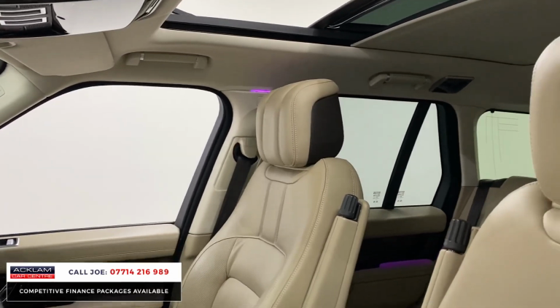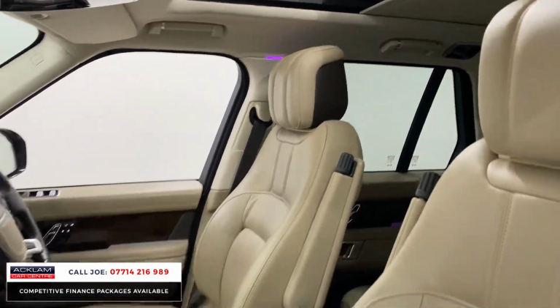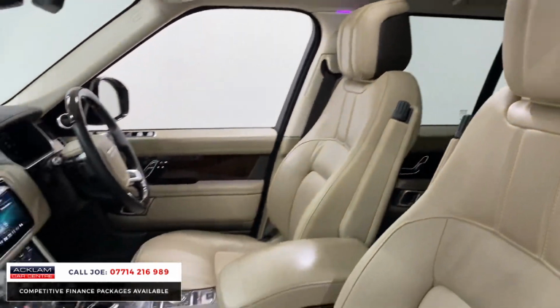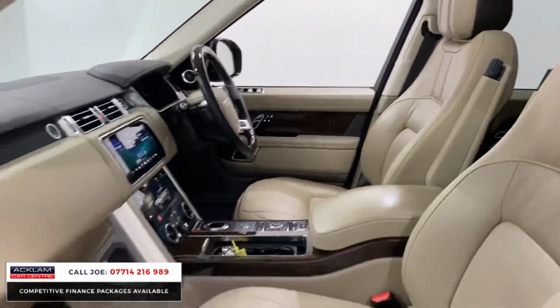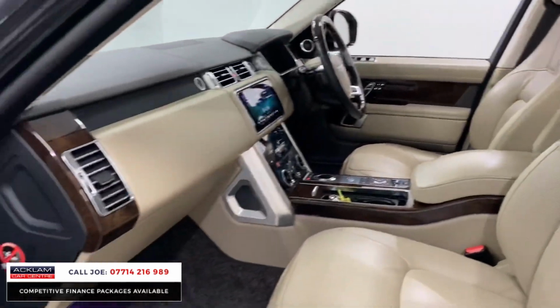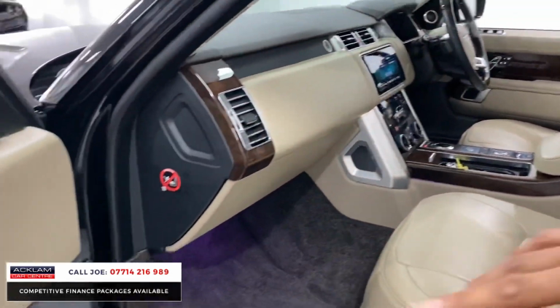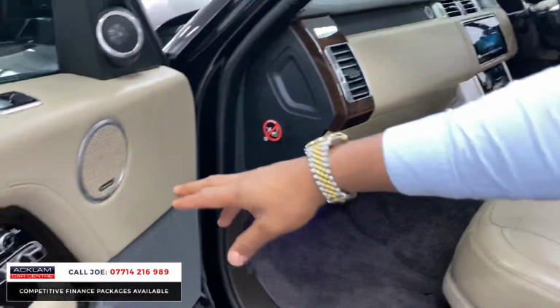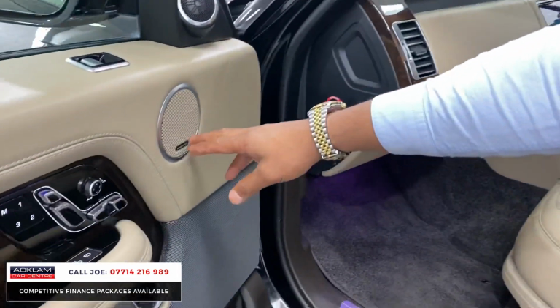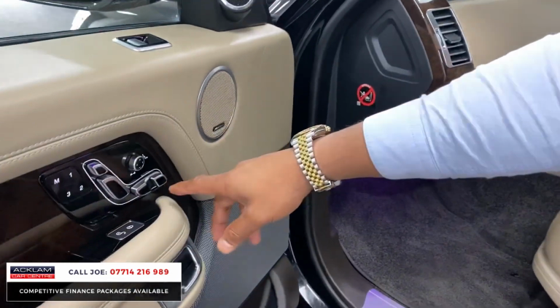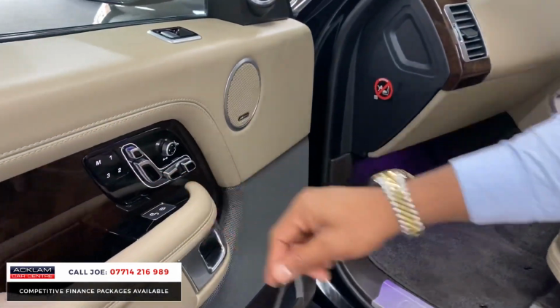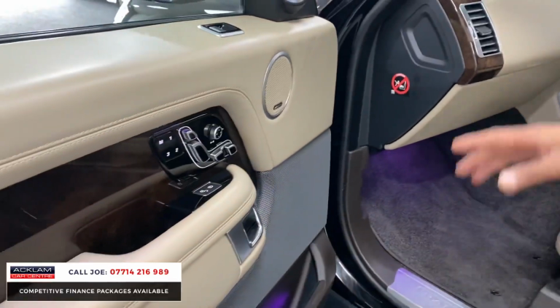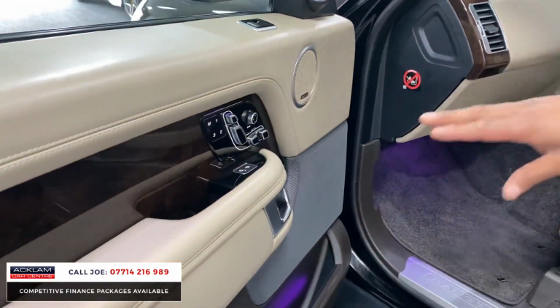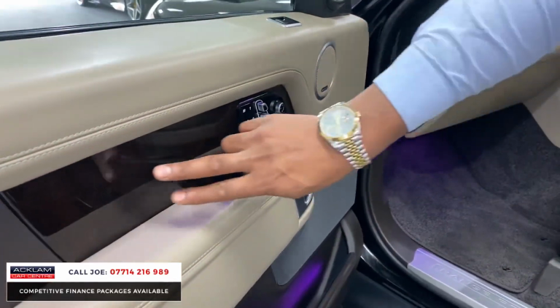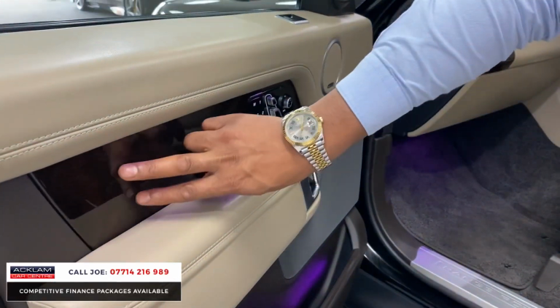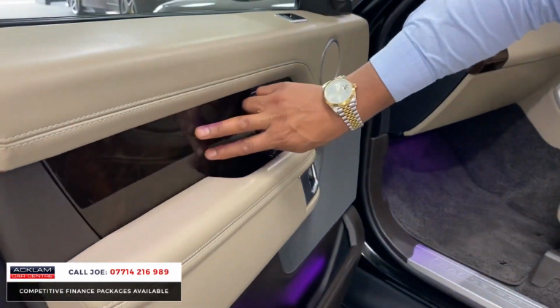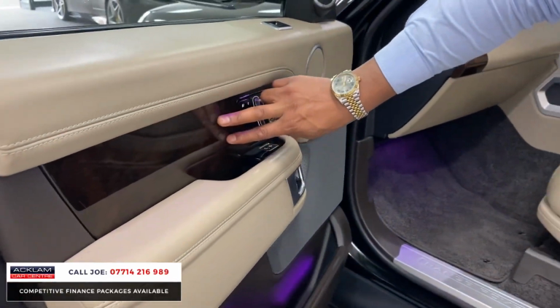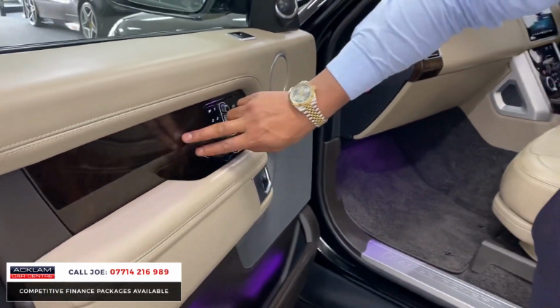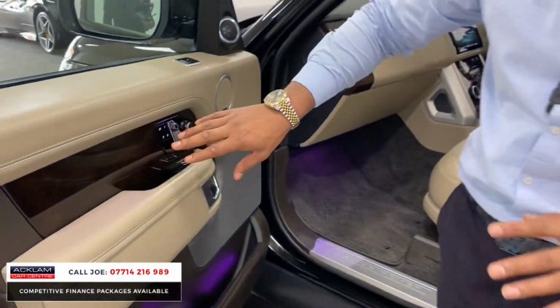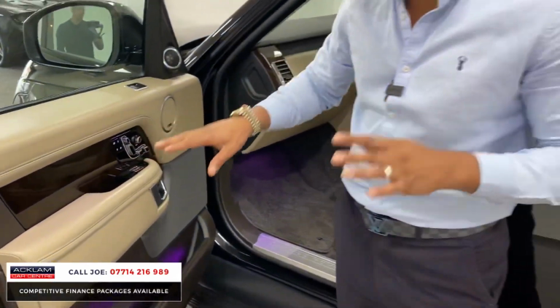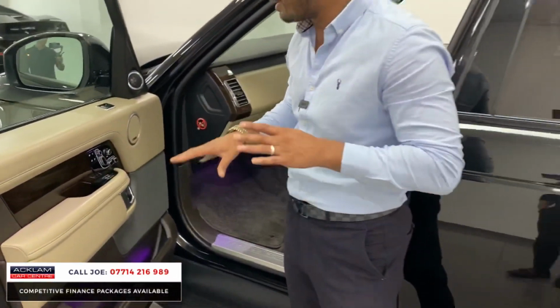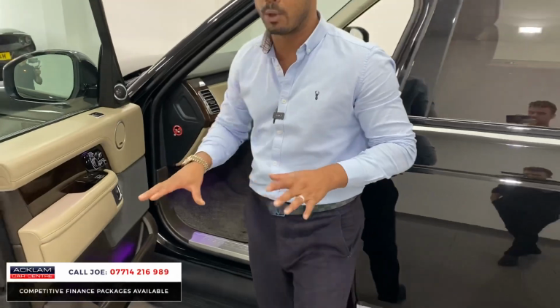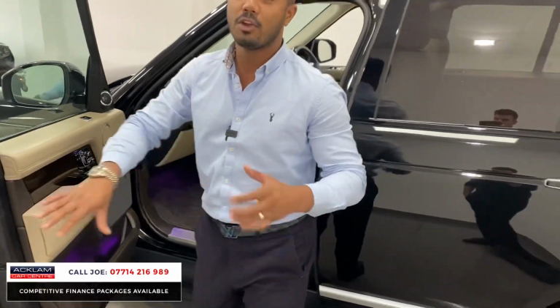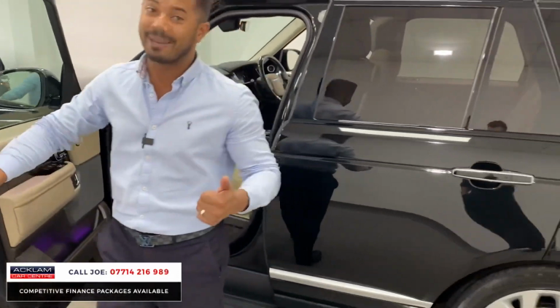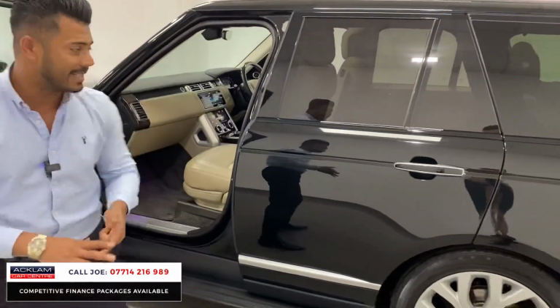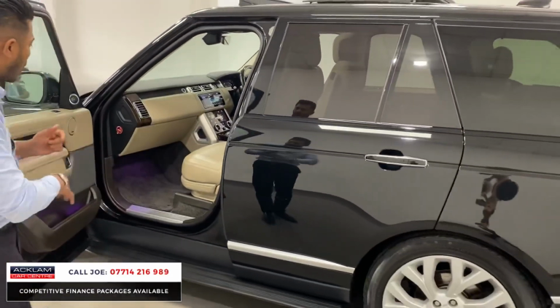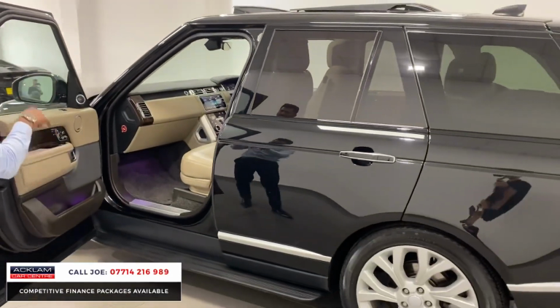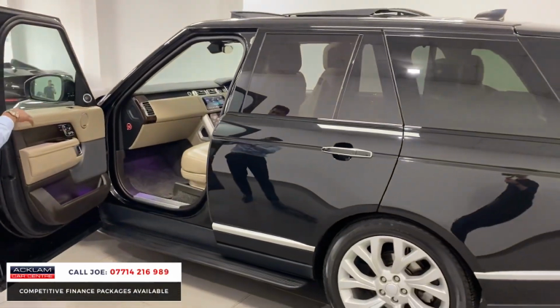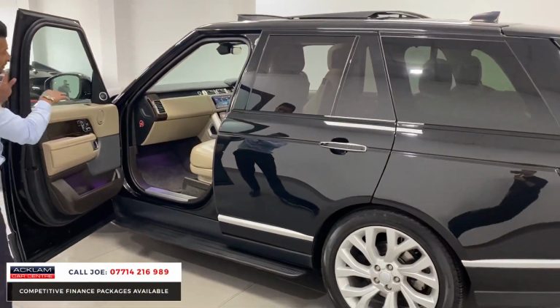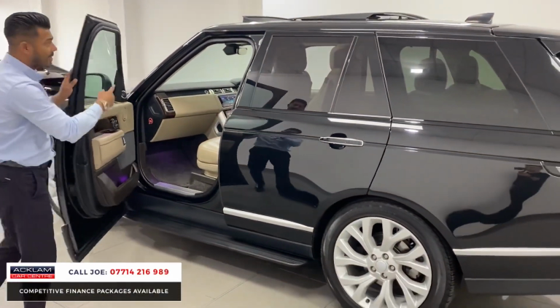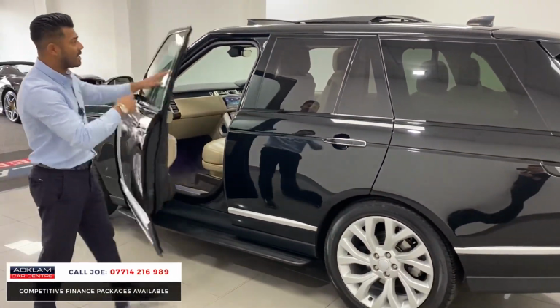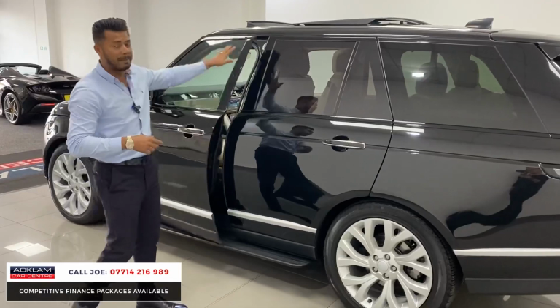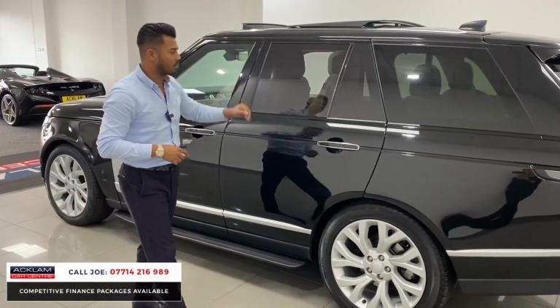Tilt and sliding panoramic roof, the Meridian sound system, electric seats, memory seats both driver and passenger. And once again, if you look at the detailing in that wood it is absolutely mind-blowing. You've got ambient lighting in the door pockets, the door cards, the footwells and the B-pillar as well.